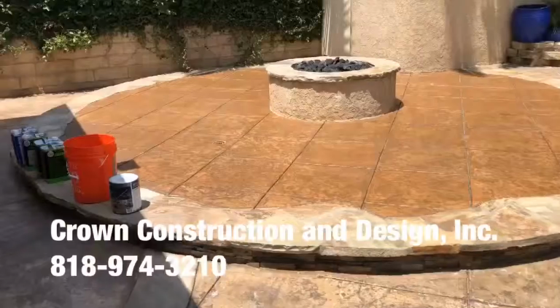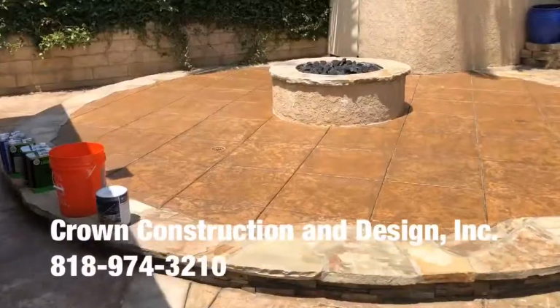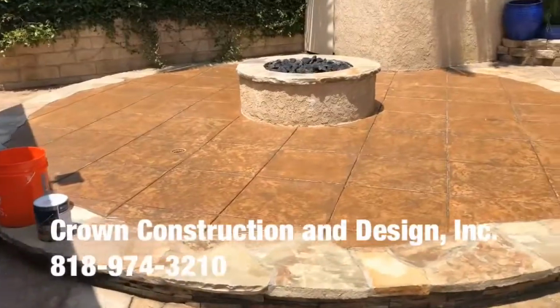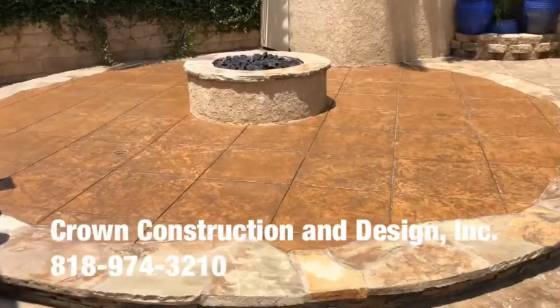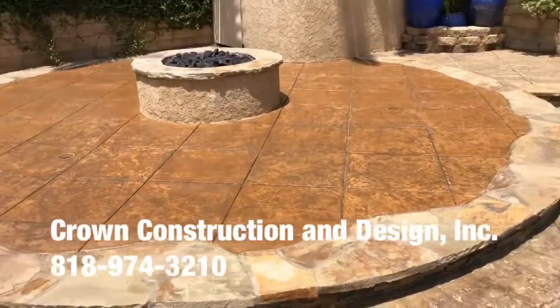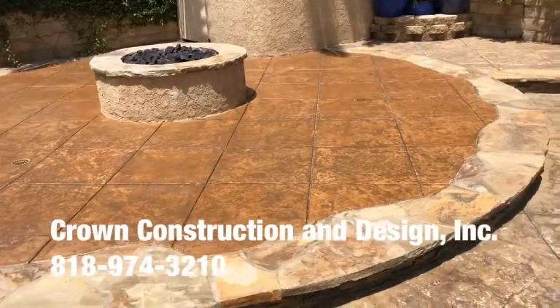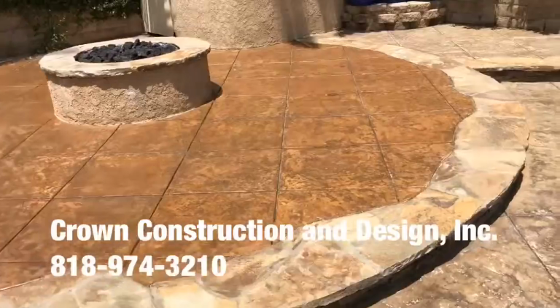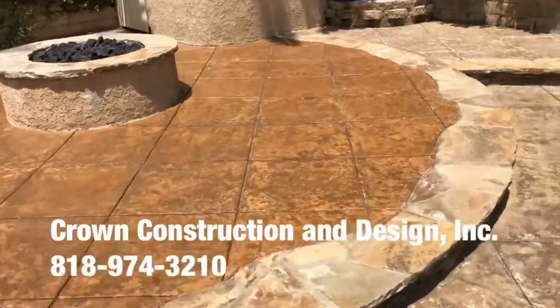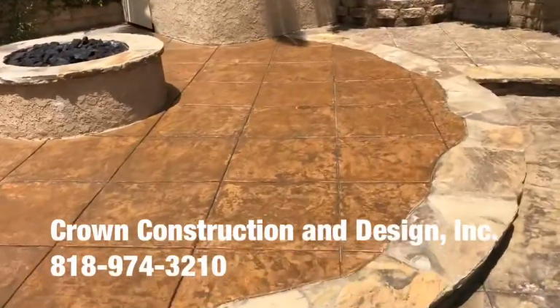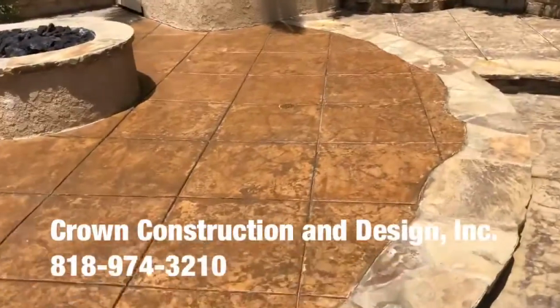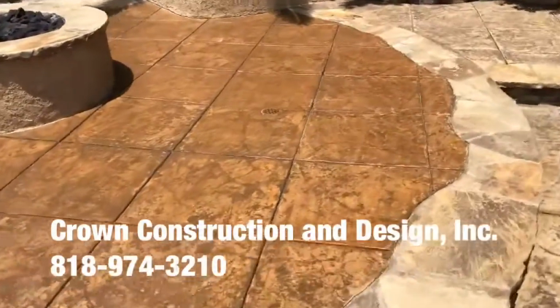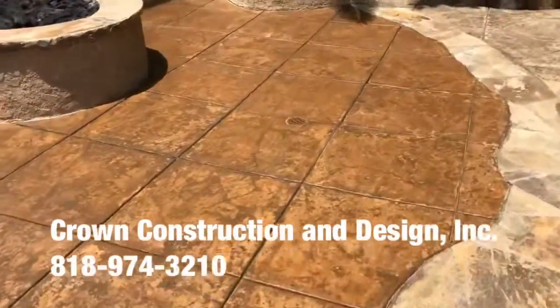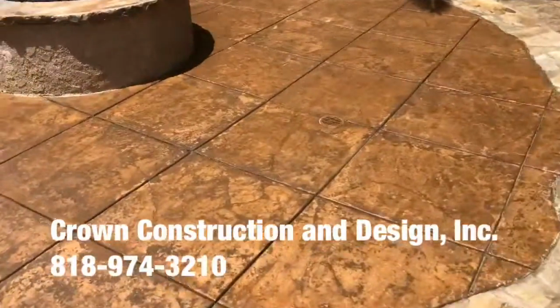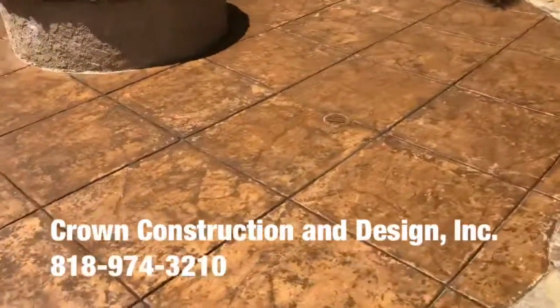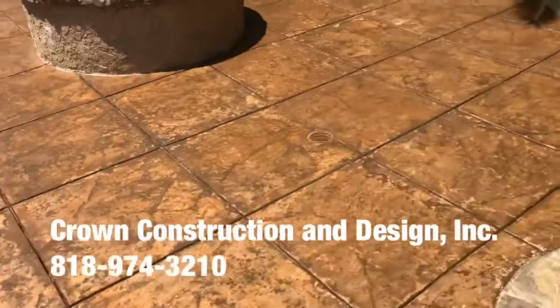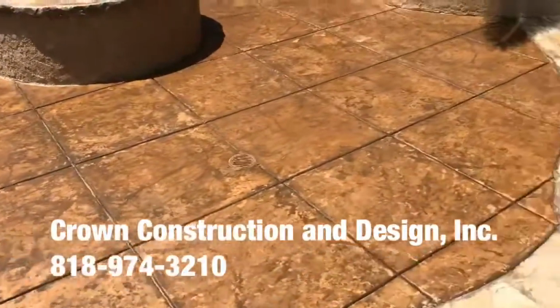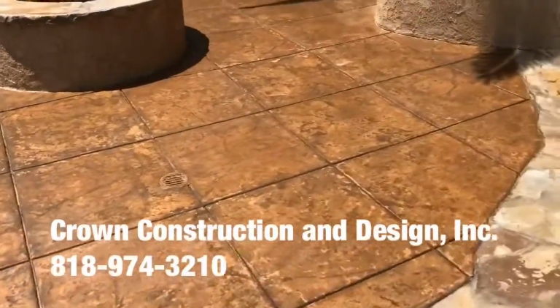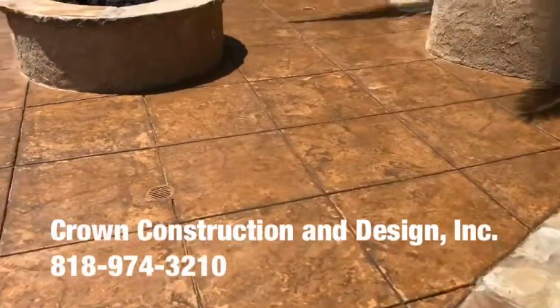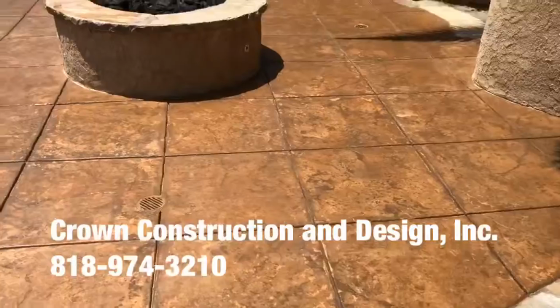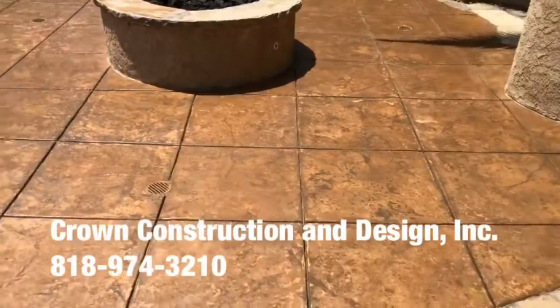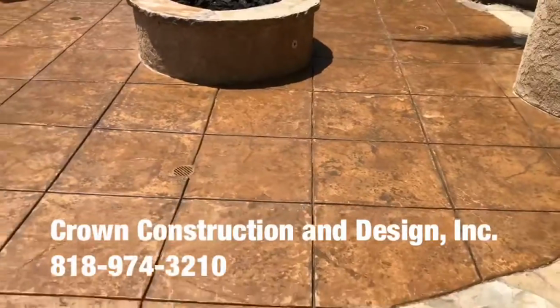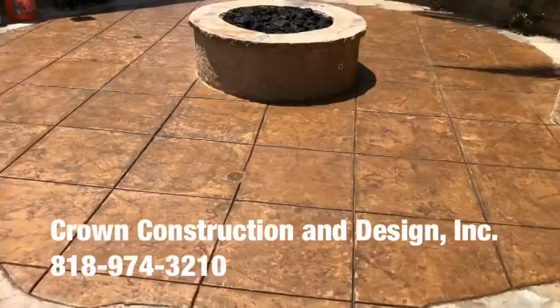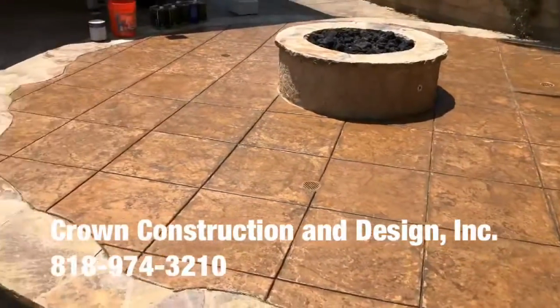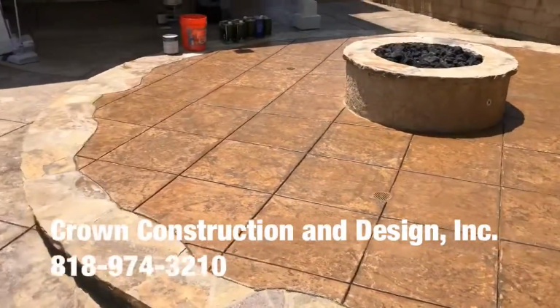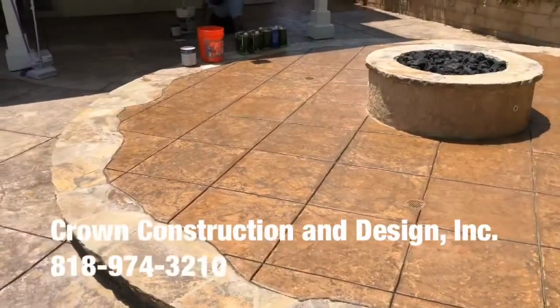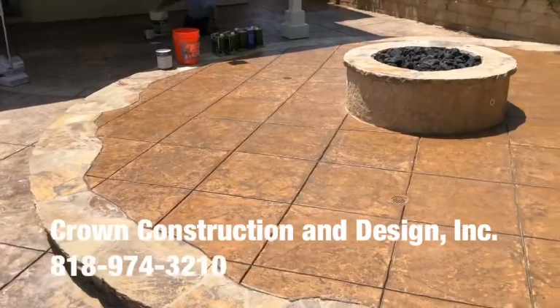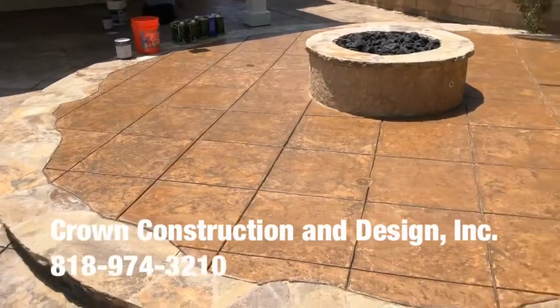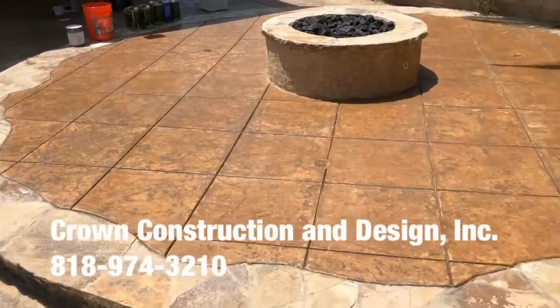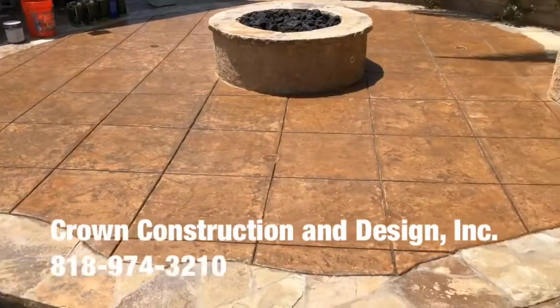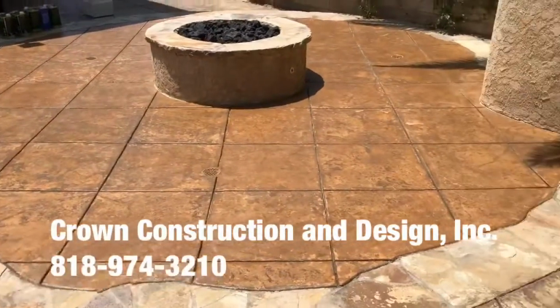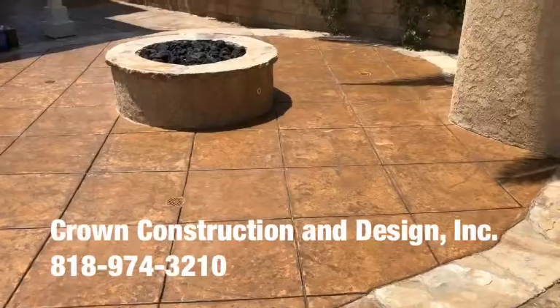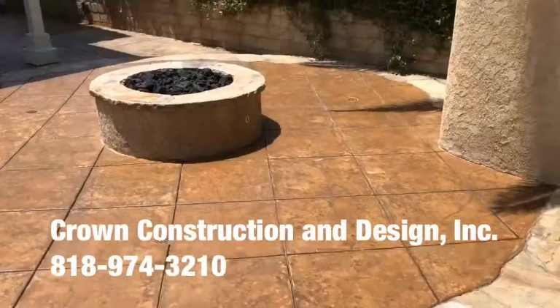Here we go. So this section is ready to go. The sun is coming out, which is really nice. And the color is just exploding — this is even before the actual sealer. So again, this is what it looks like.